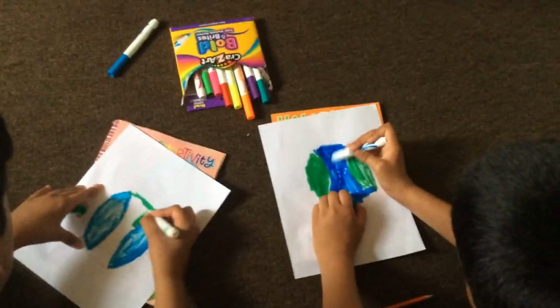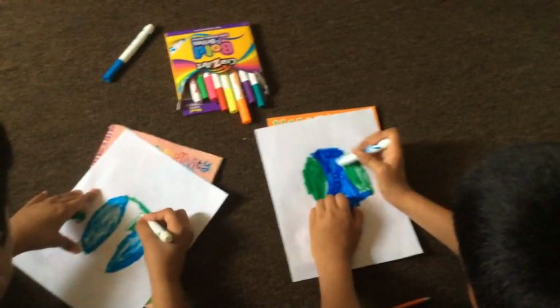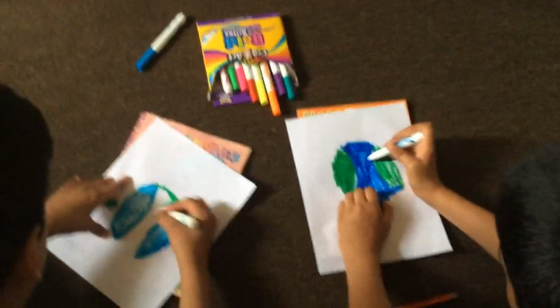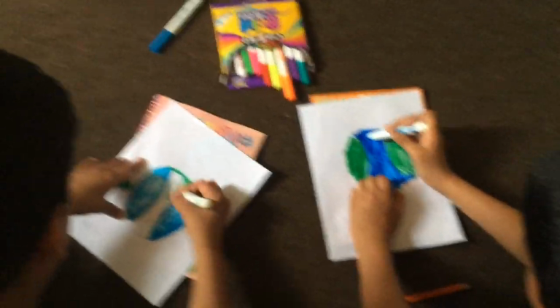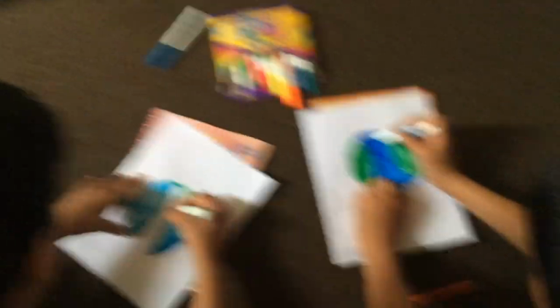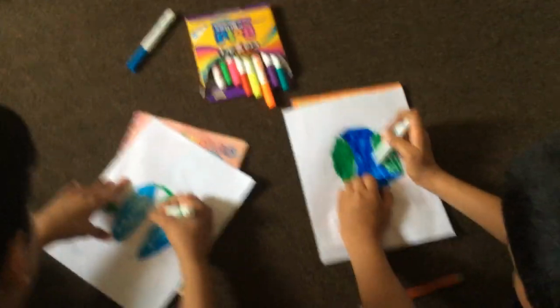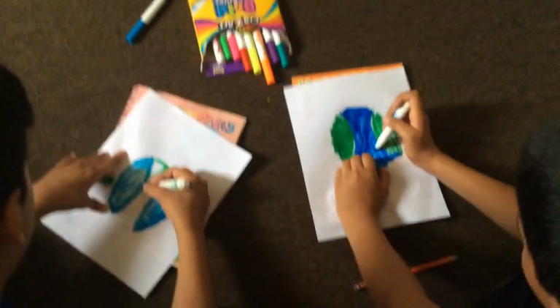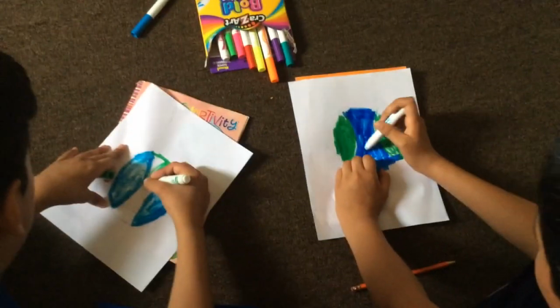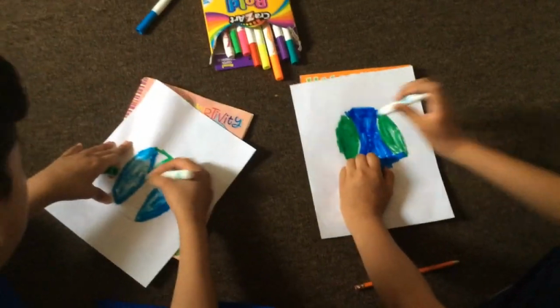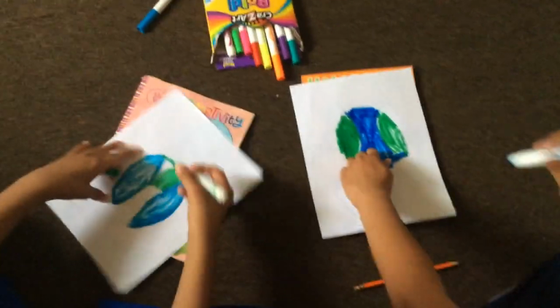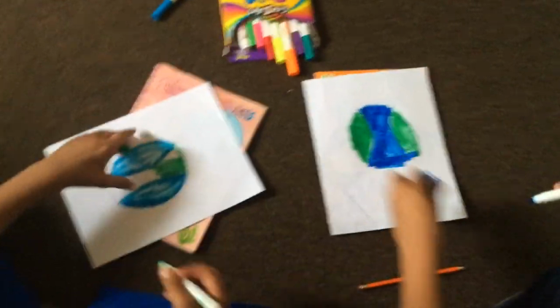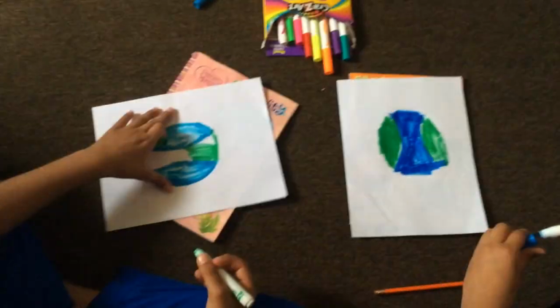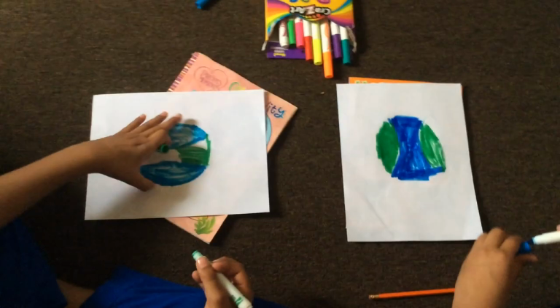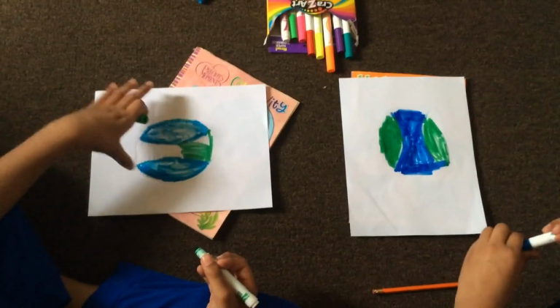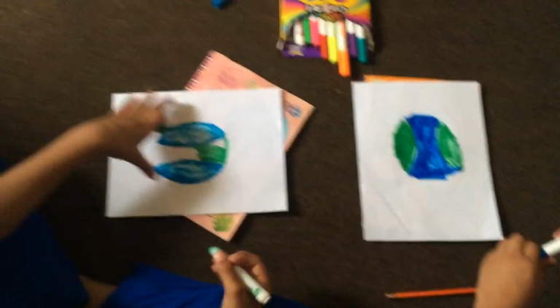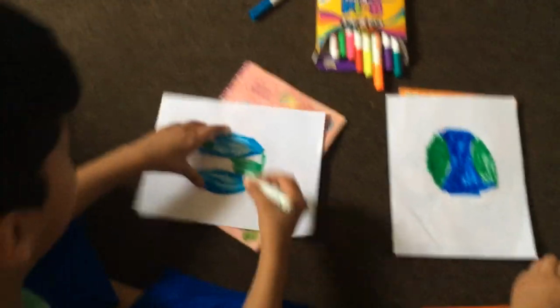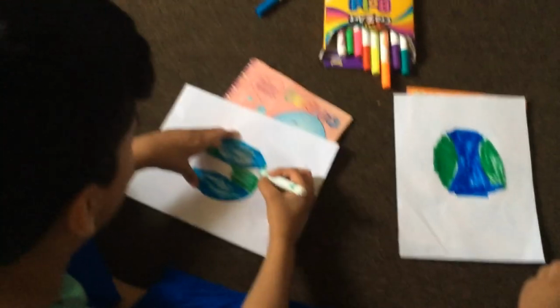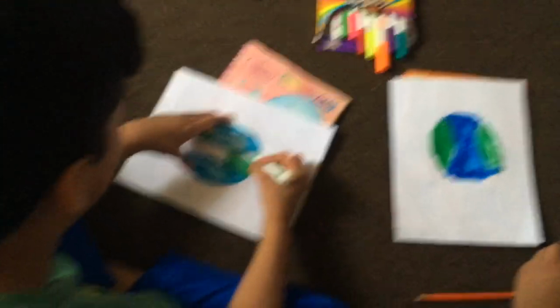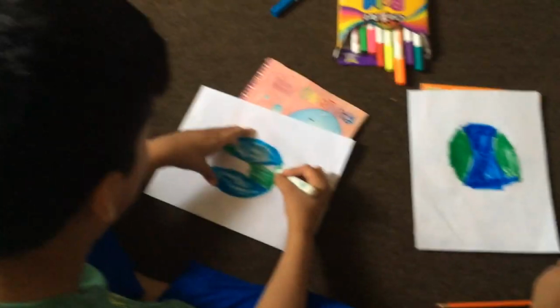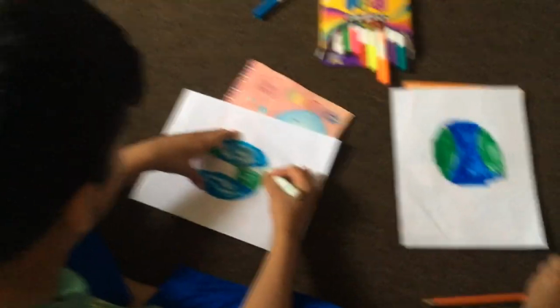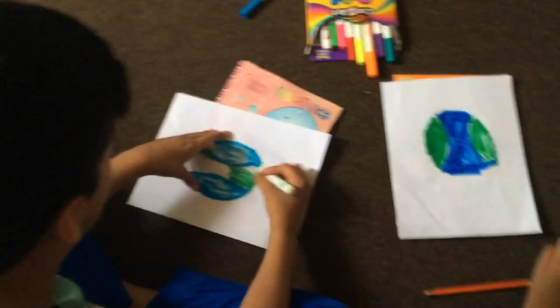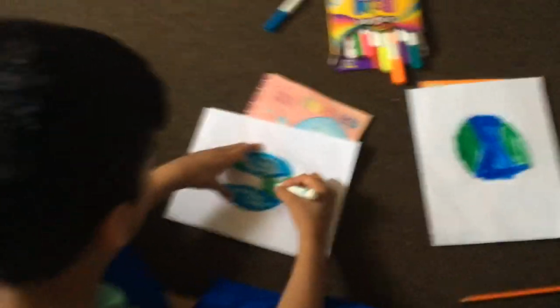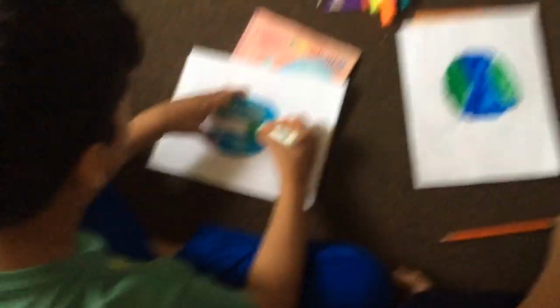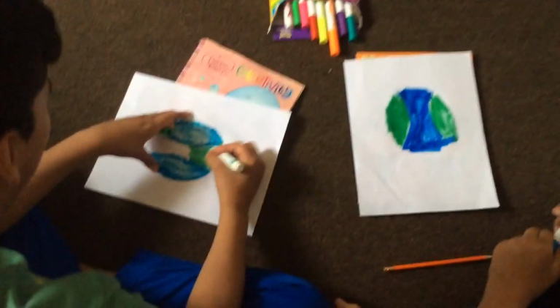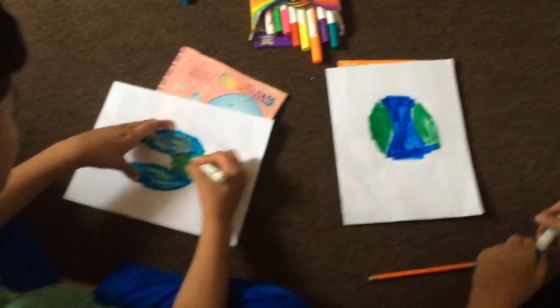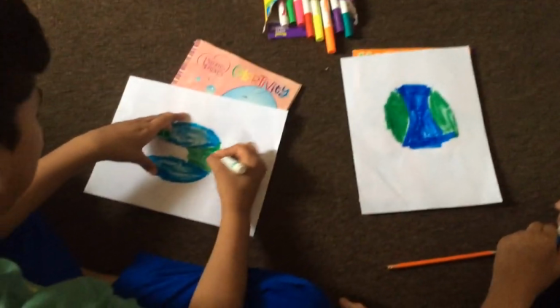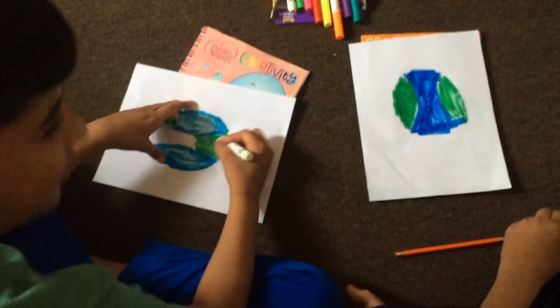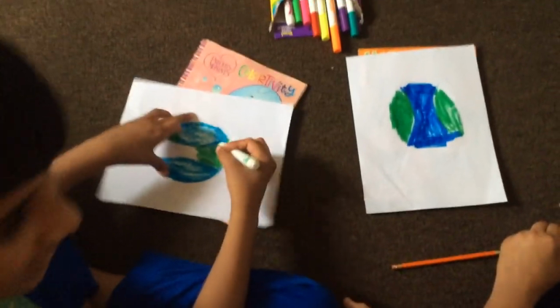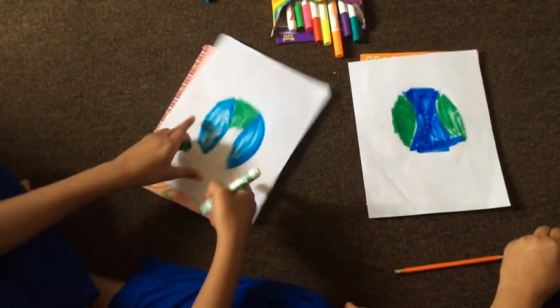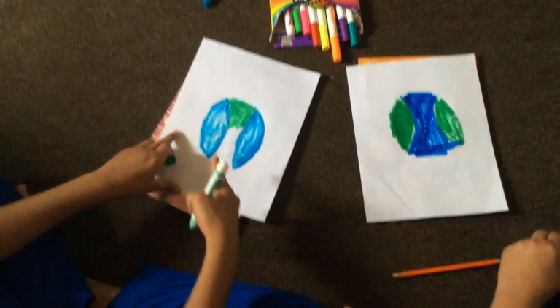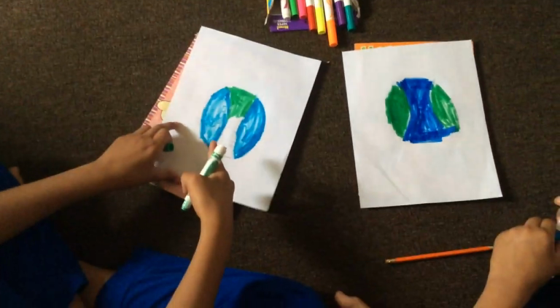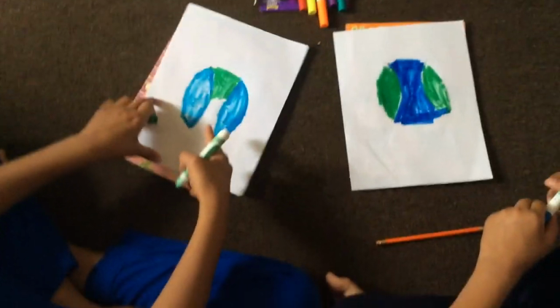It's the opposite — green, blue and blue, green. Yeah, you're right, it's the opposite.